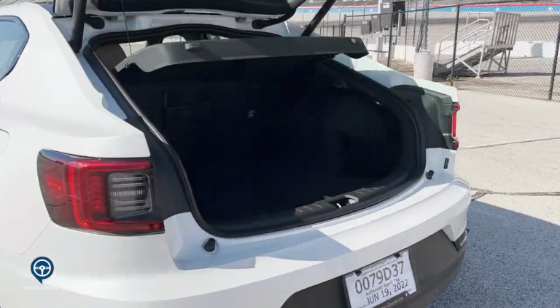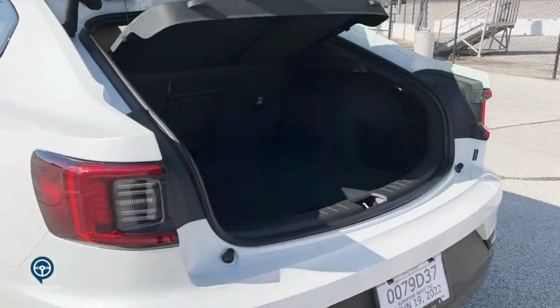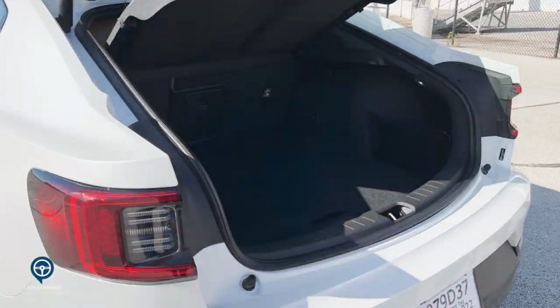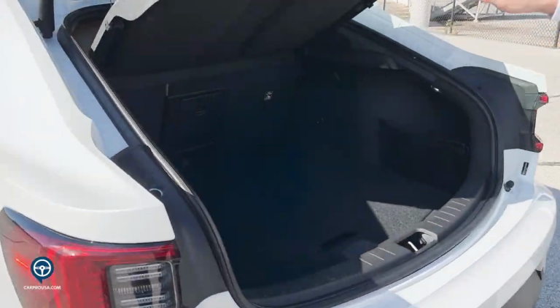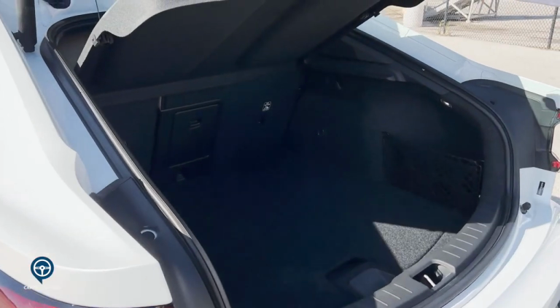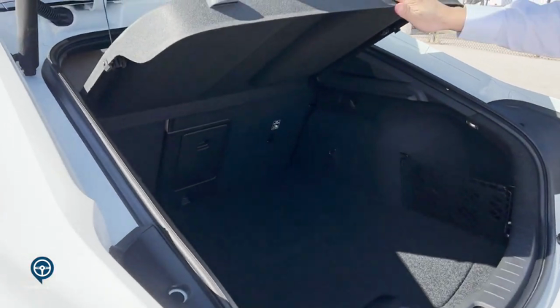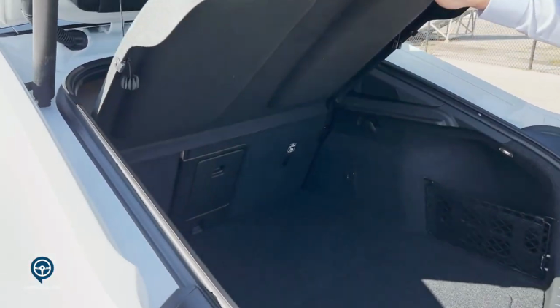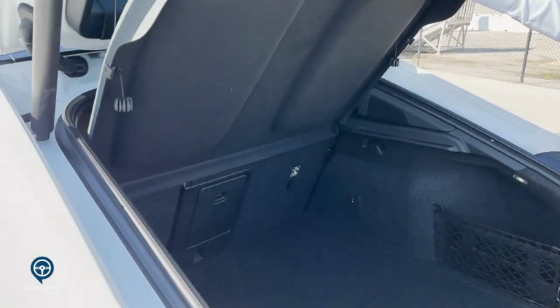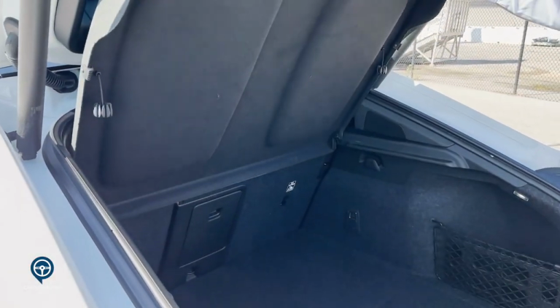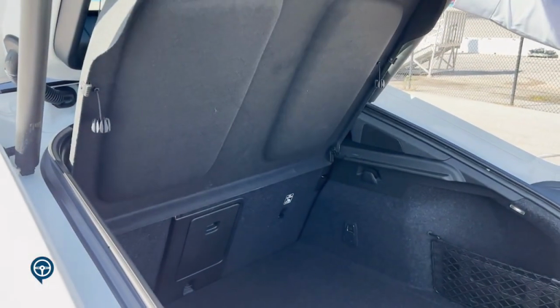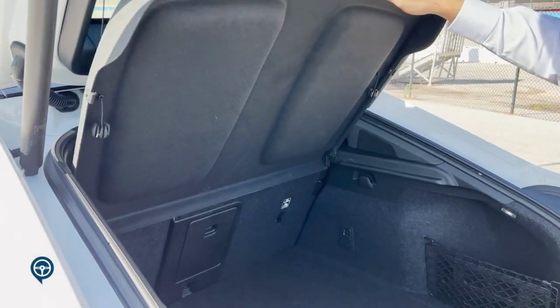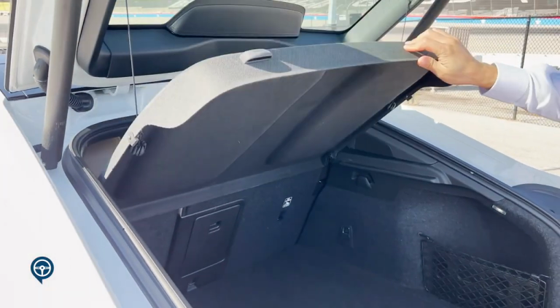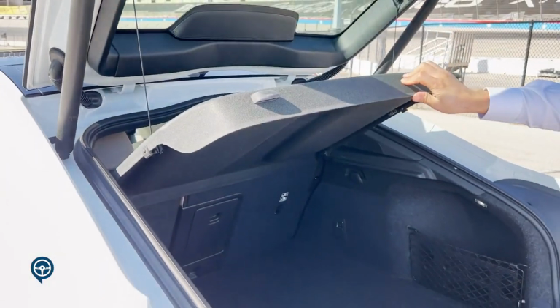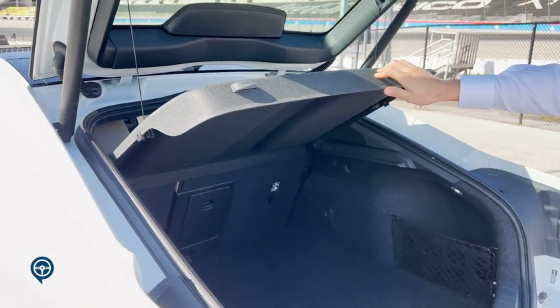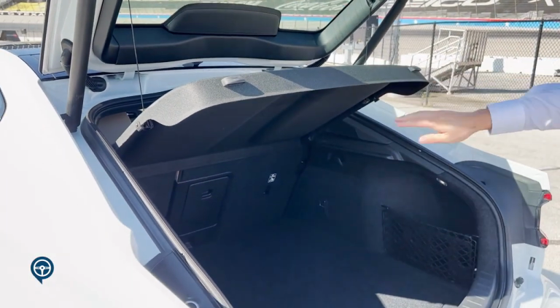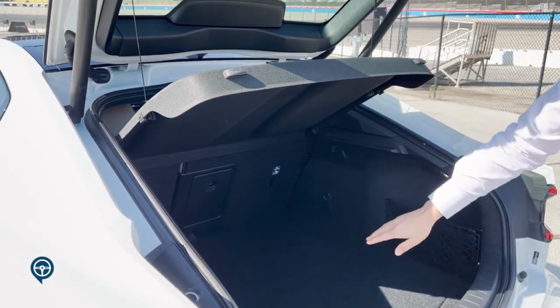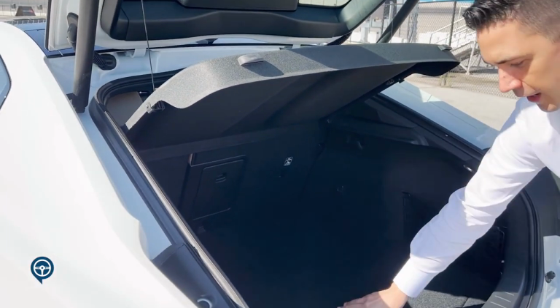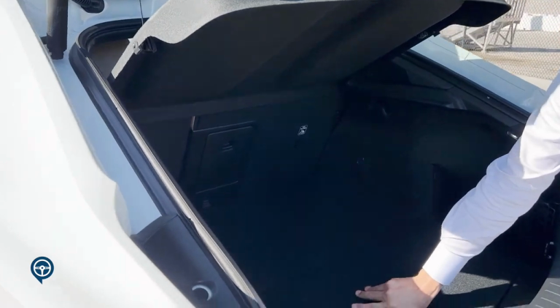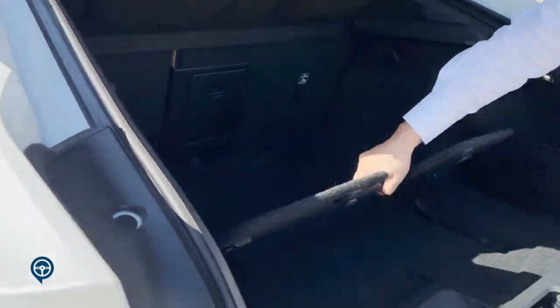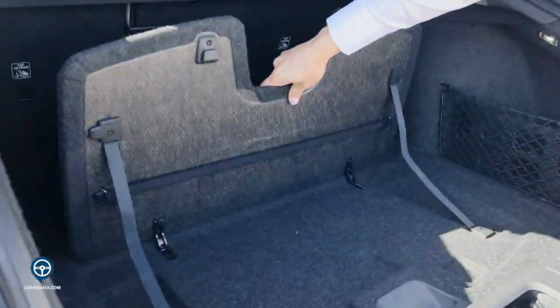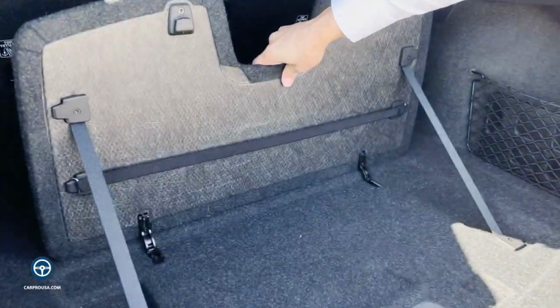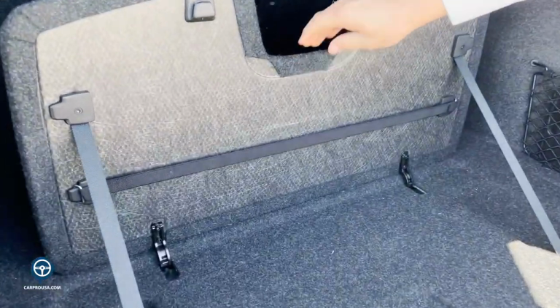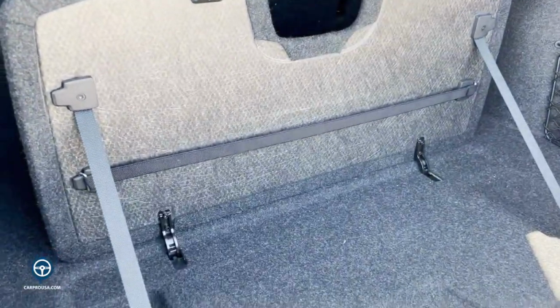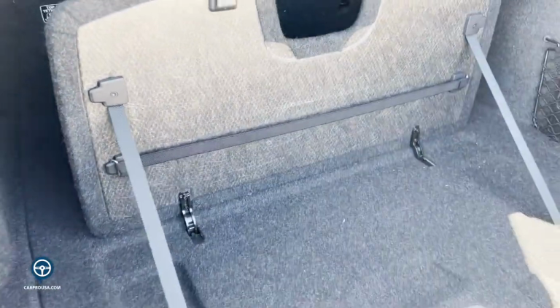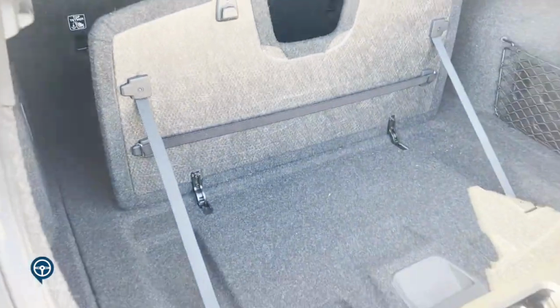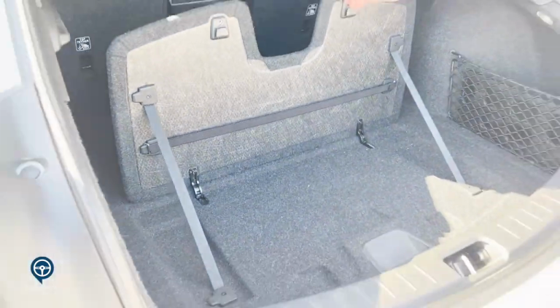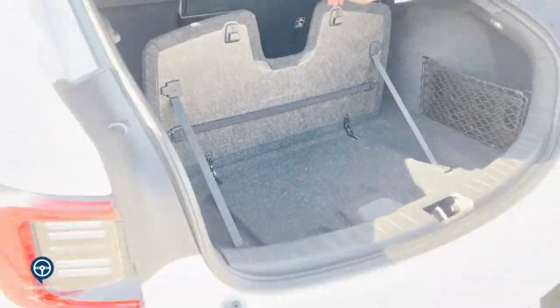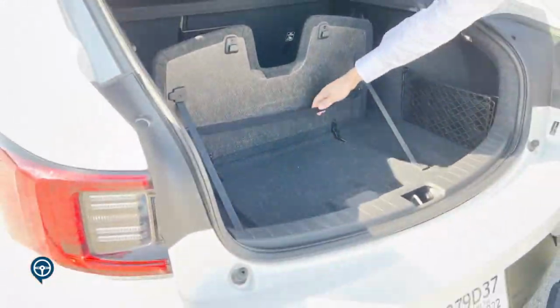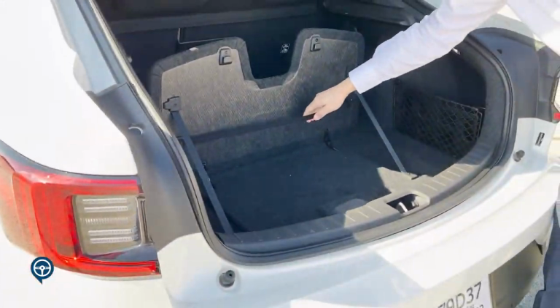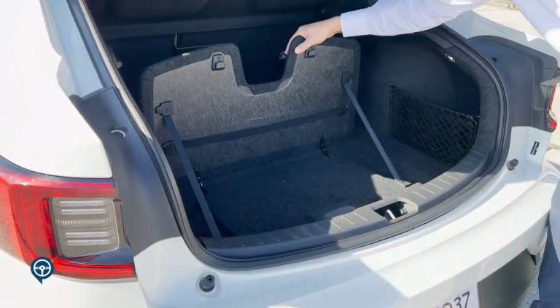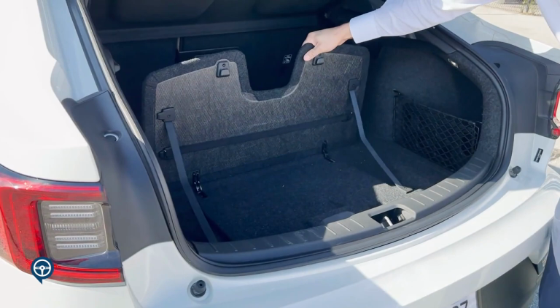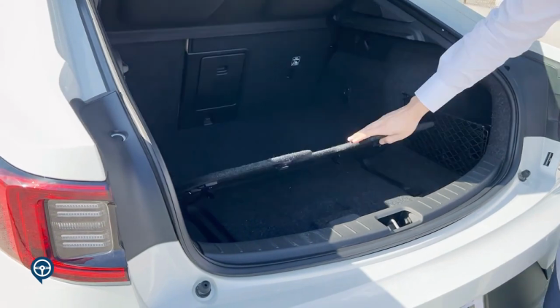Being a true hatchback, the storage cover can completely be removed. You do have a storage organizer for groceries, backpacks, and storing milk or wine as you're driving.